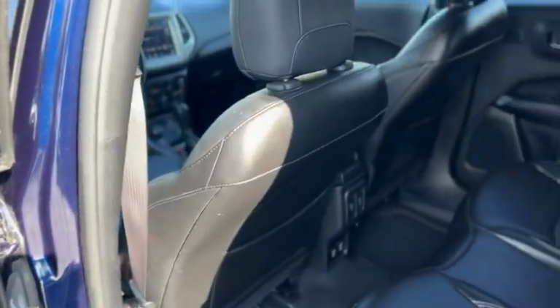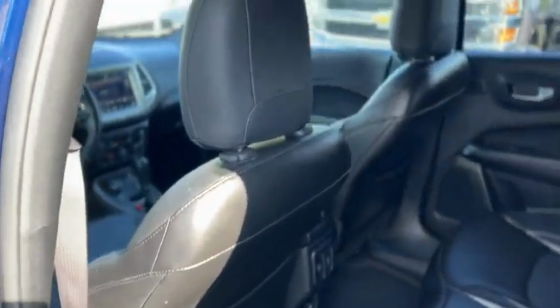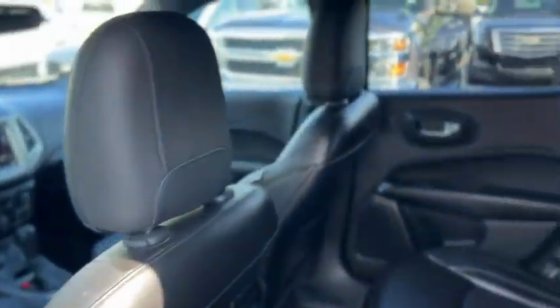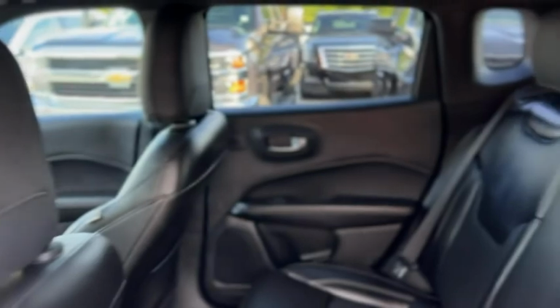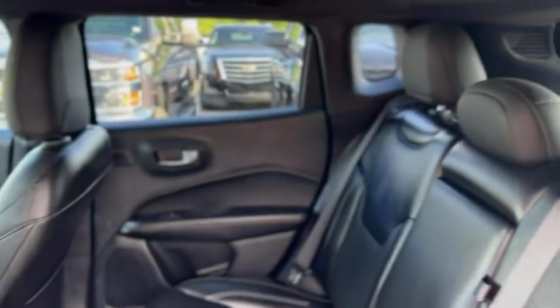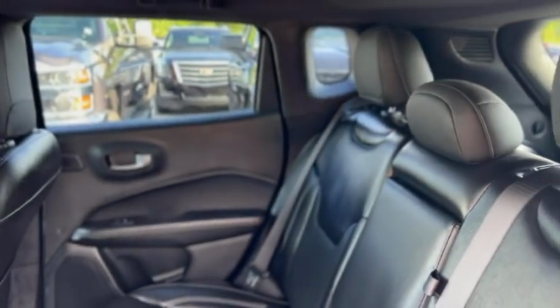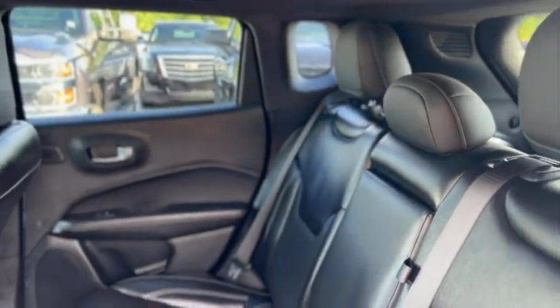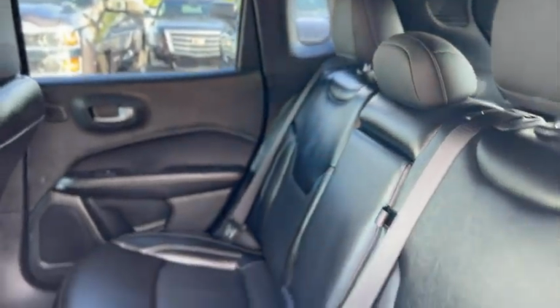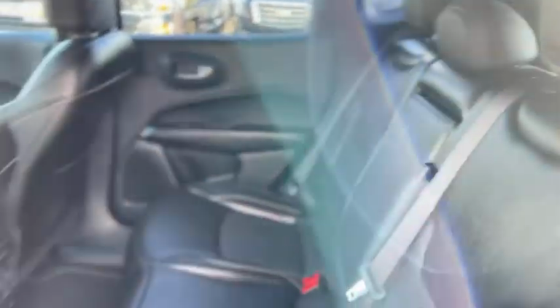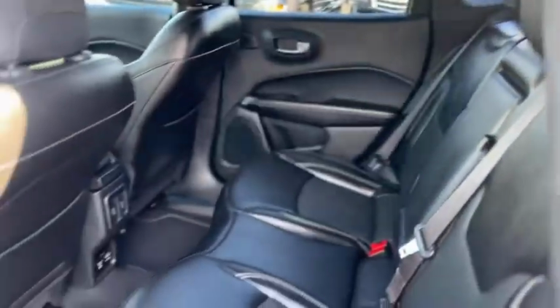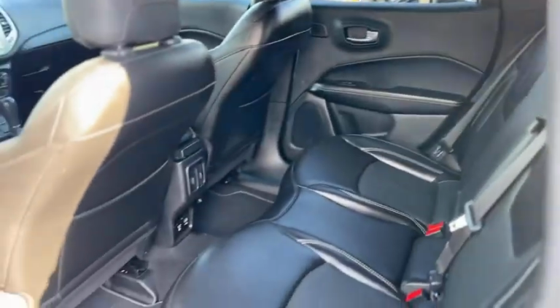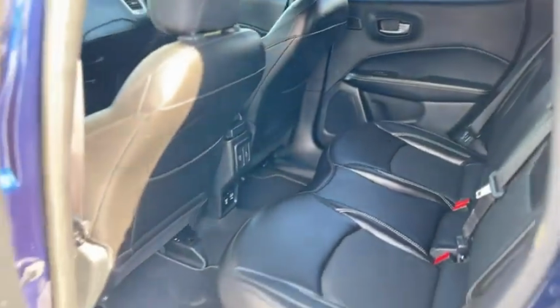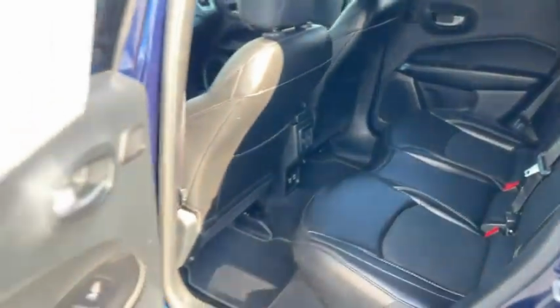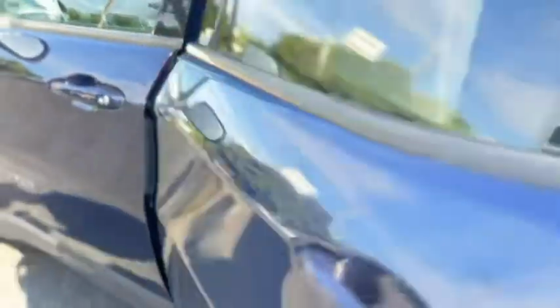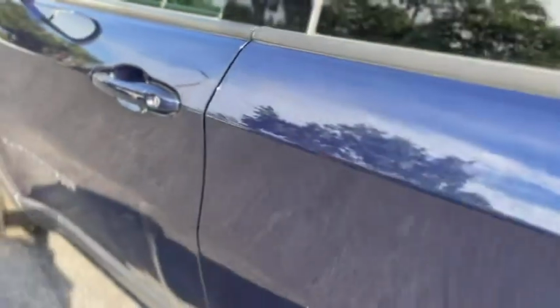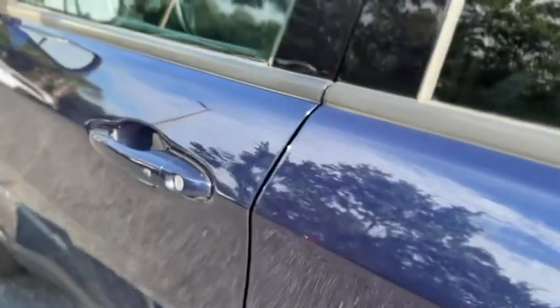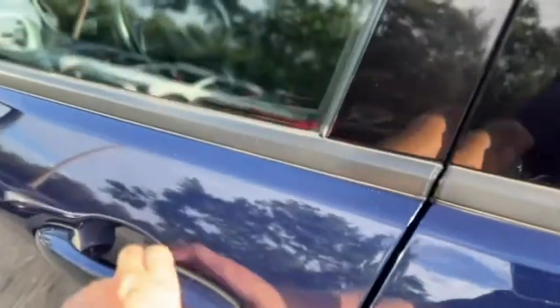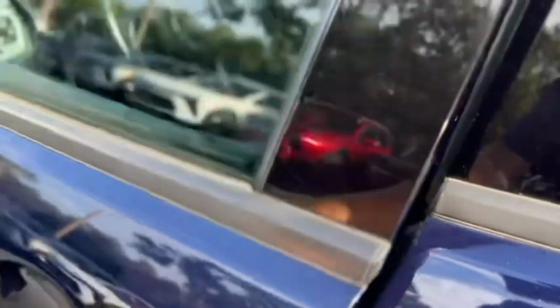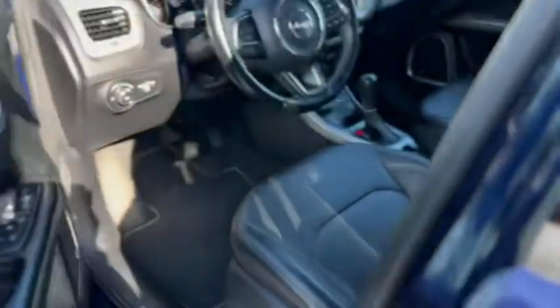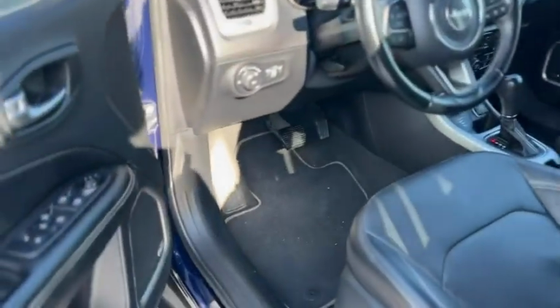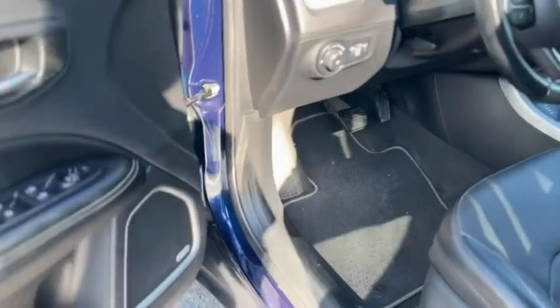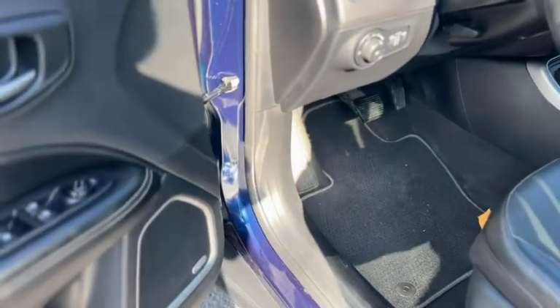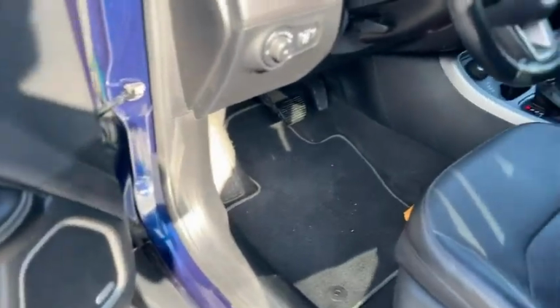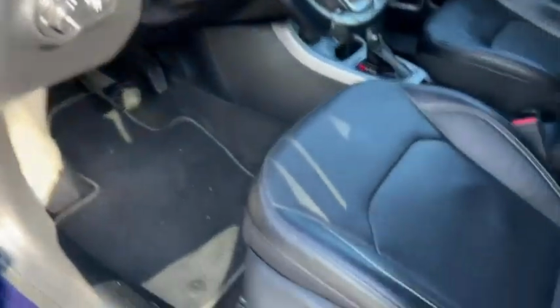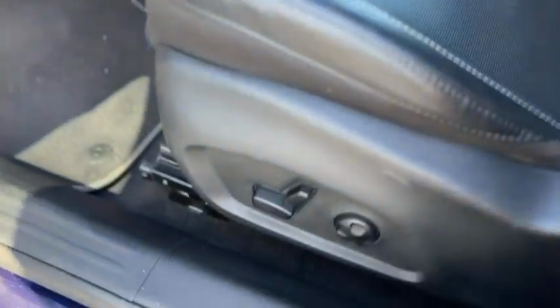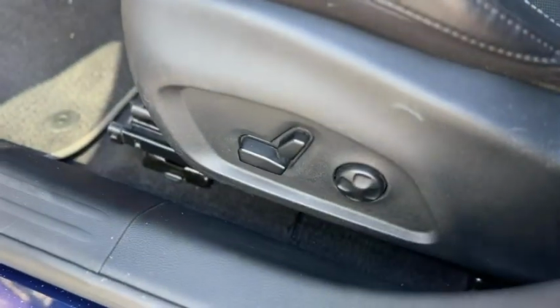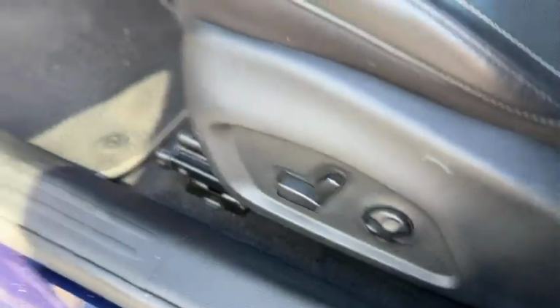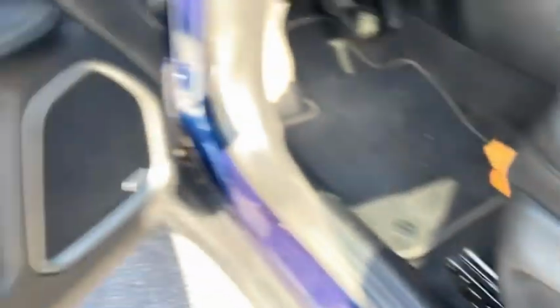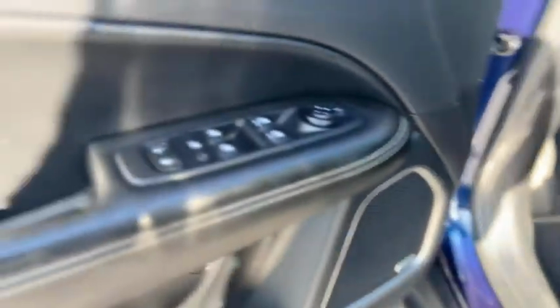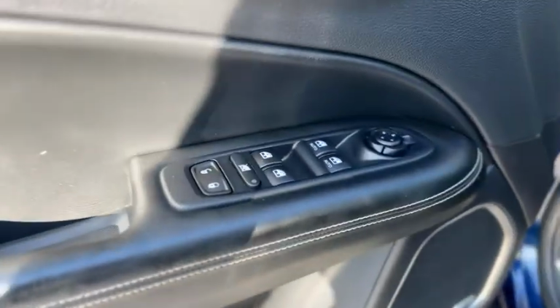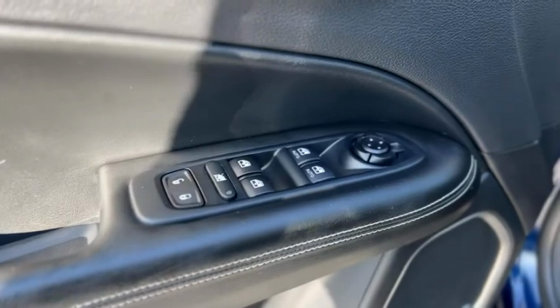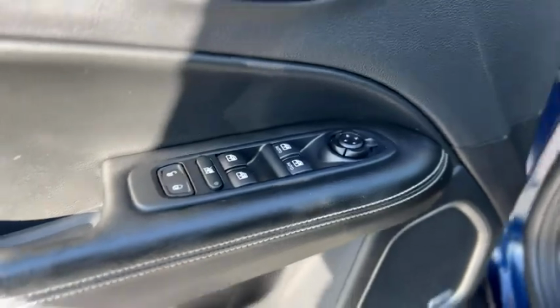The same carries through on this side. Alright, you got a full power driver's seat, power windows, power mirrors.